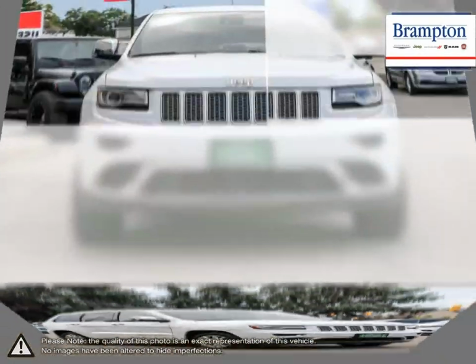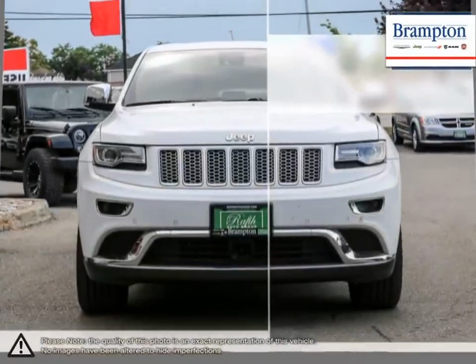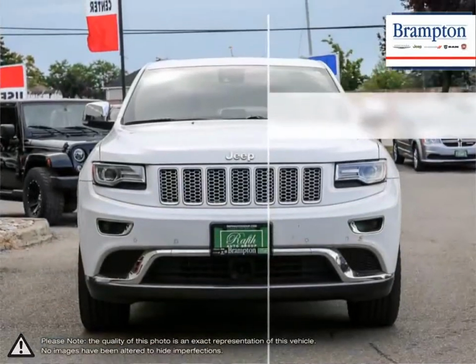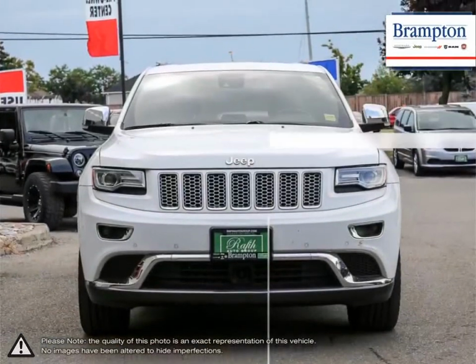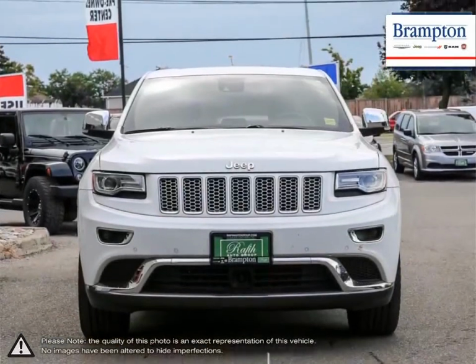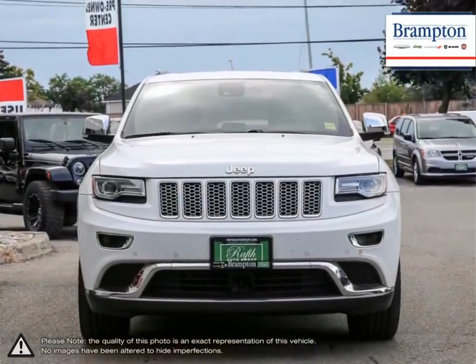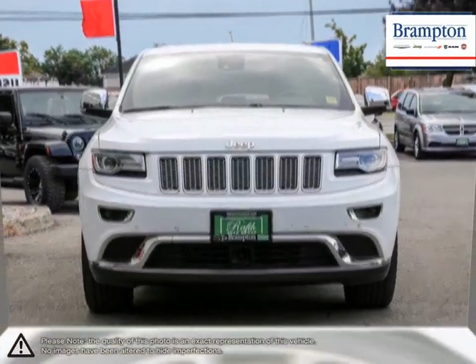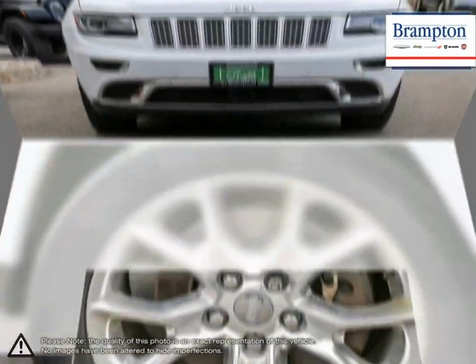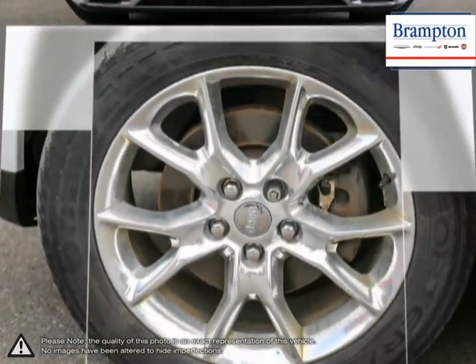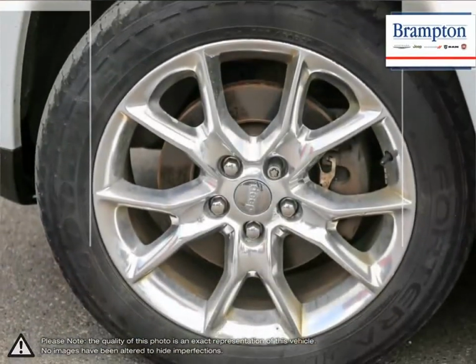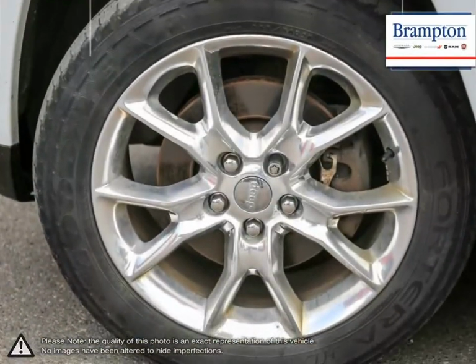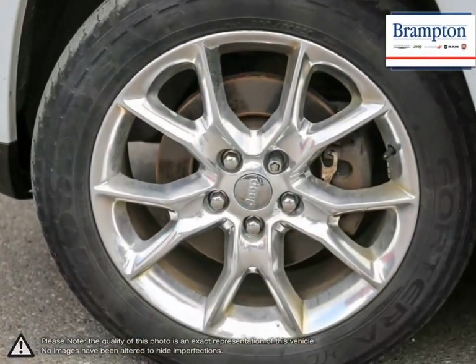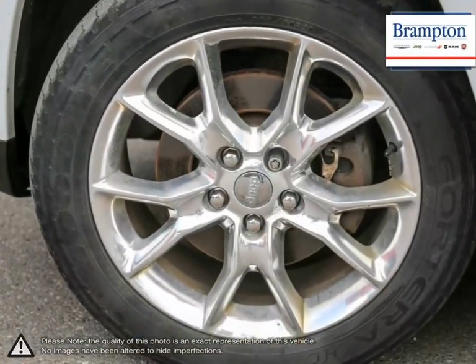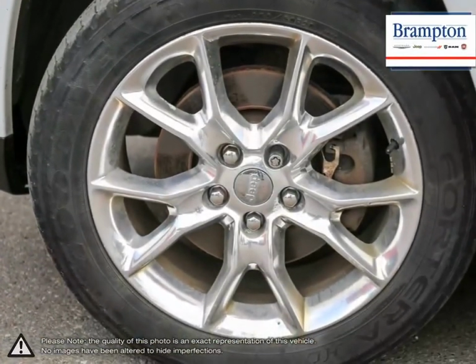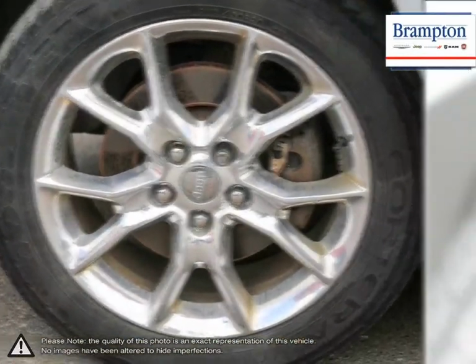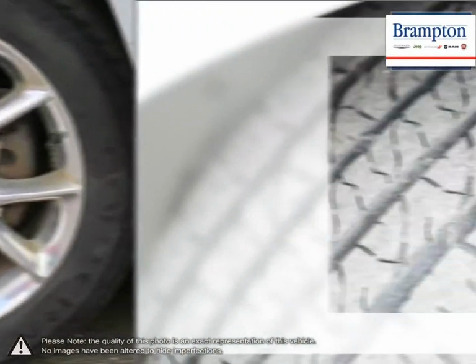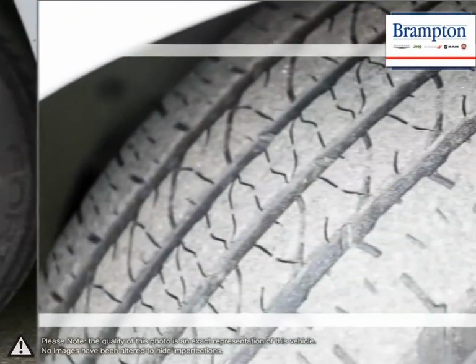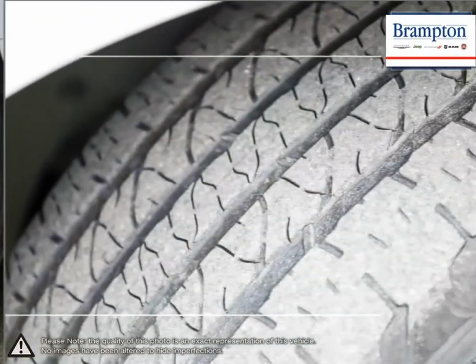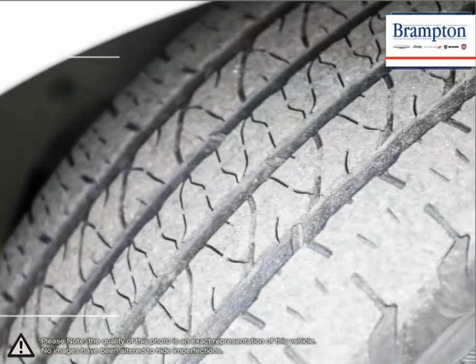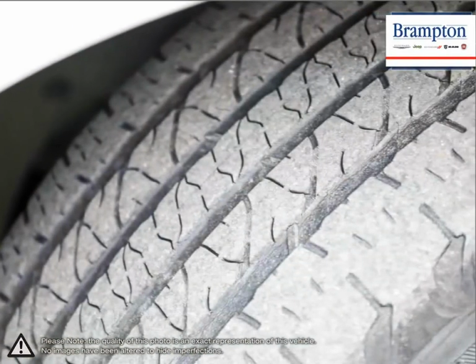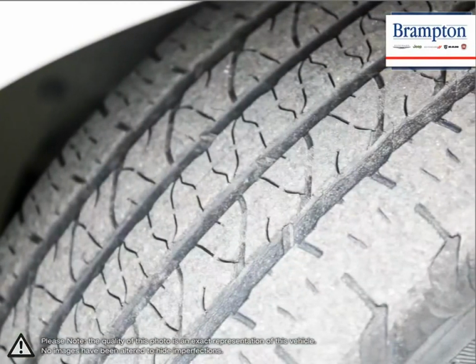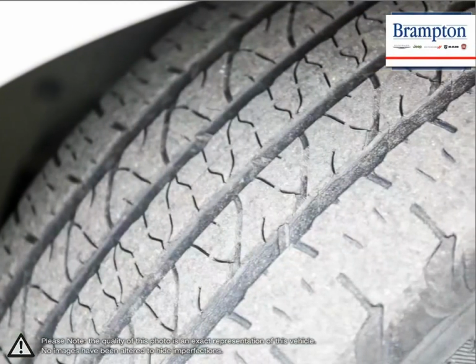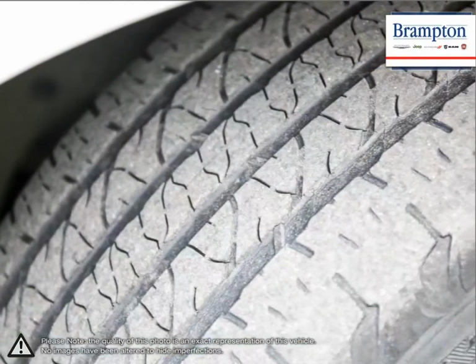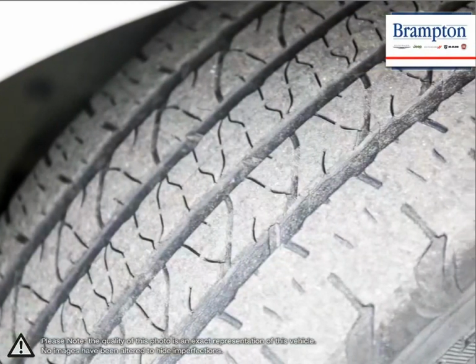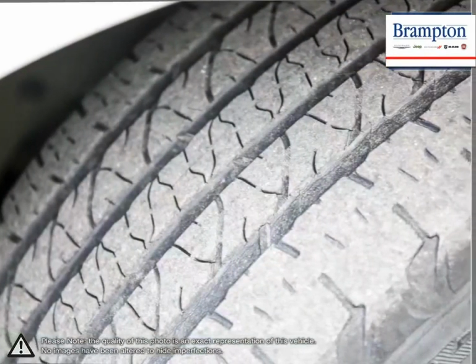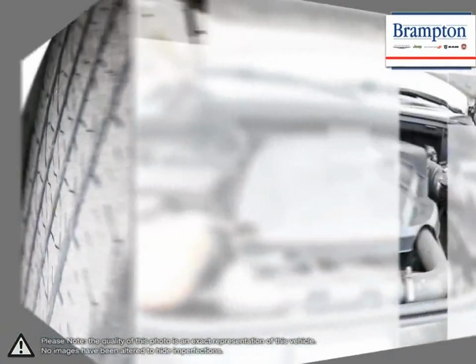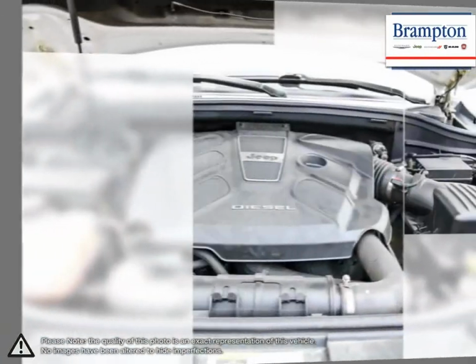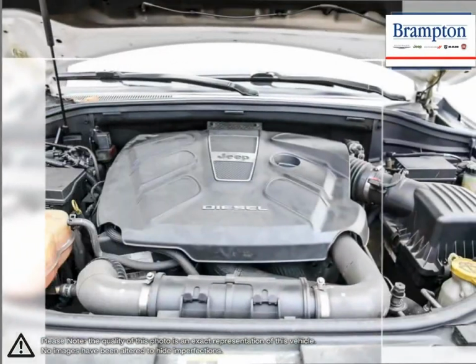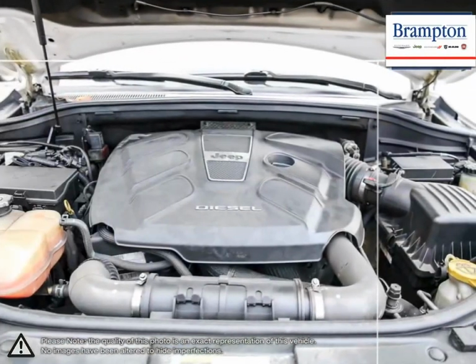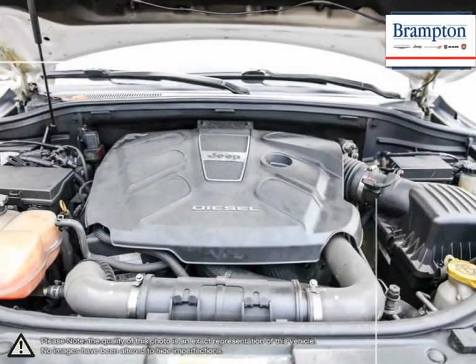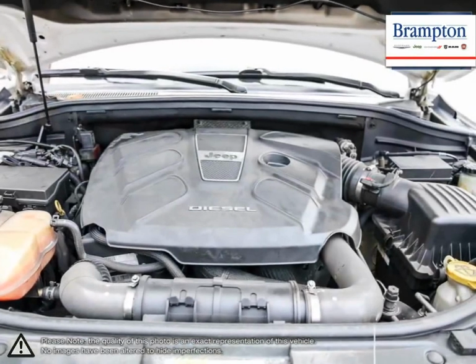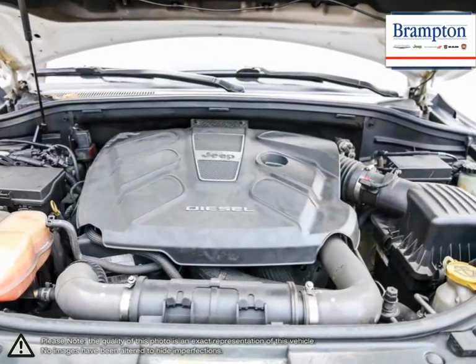The Grand Cherokee is Jeep's crown jewel, and it shows whether tearing up rugged terrain or cruising the highway and city streets. As one of the best SUVs available, the Grand Cherokee does not disappoint.